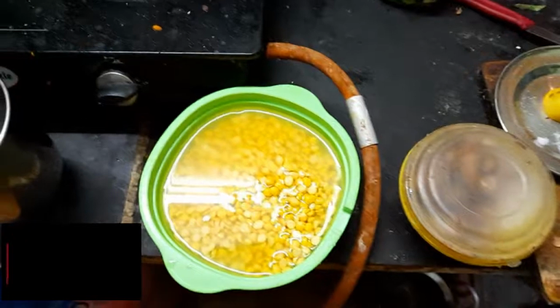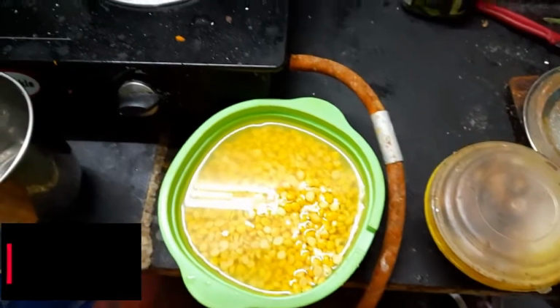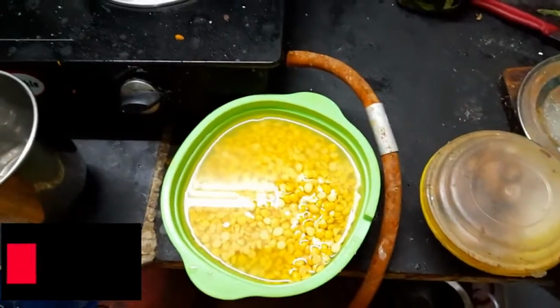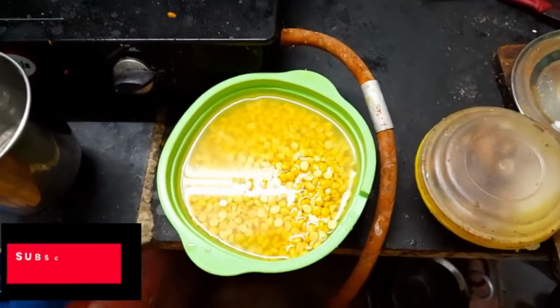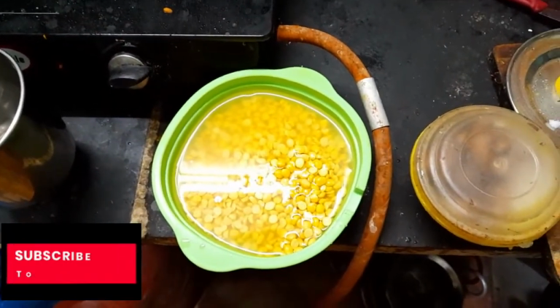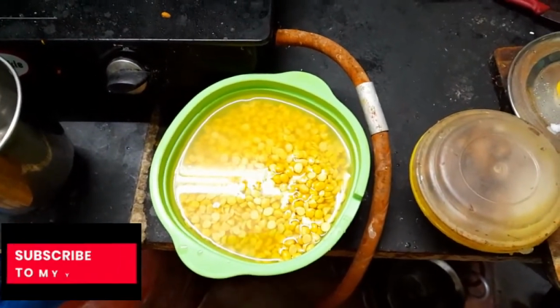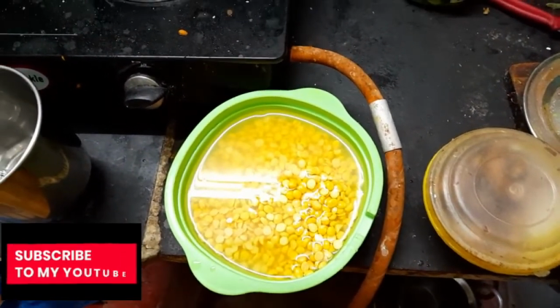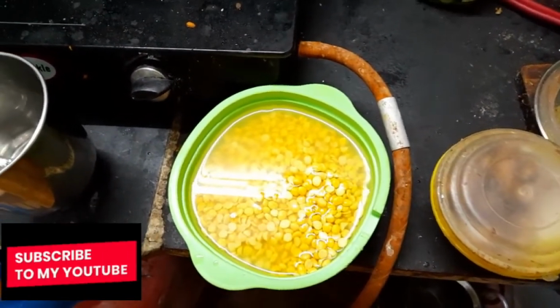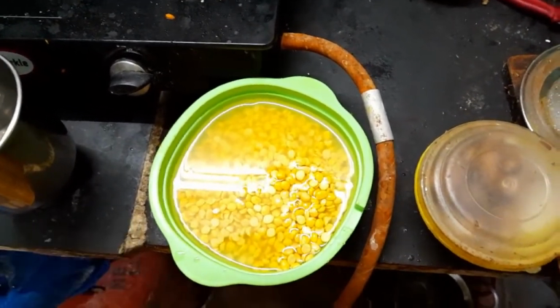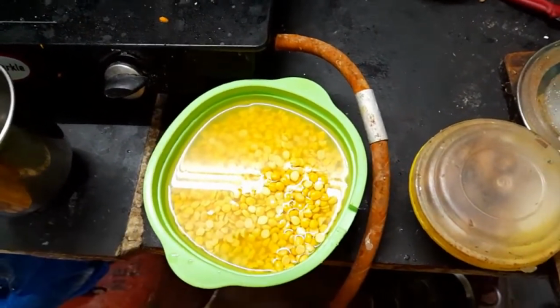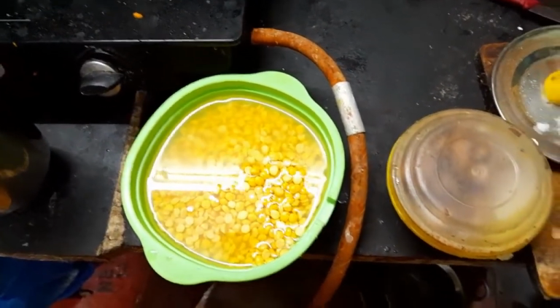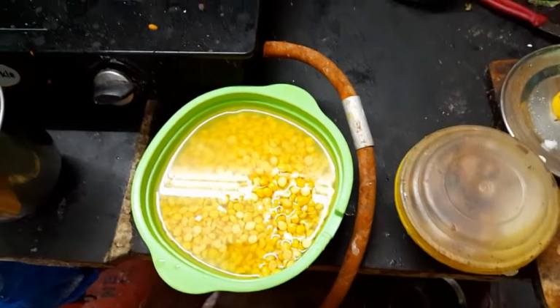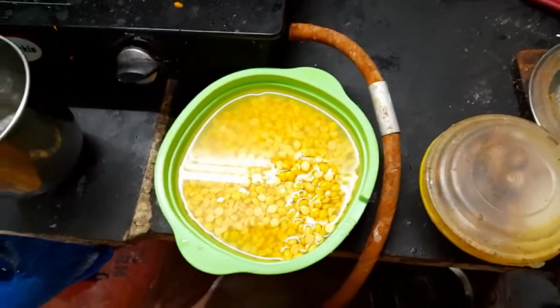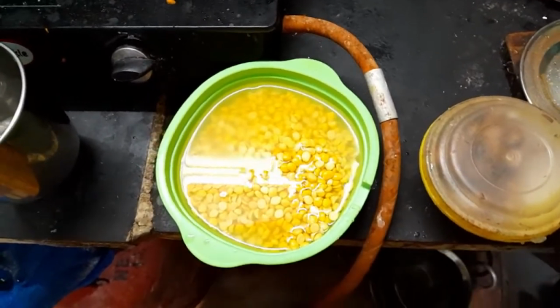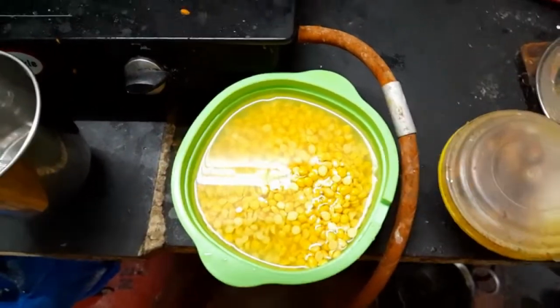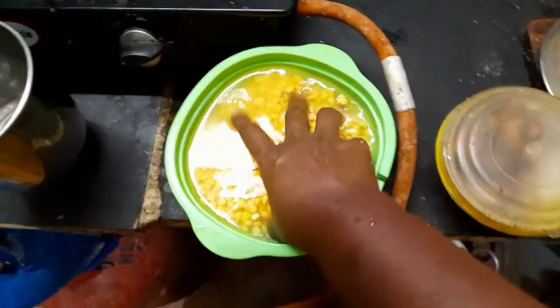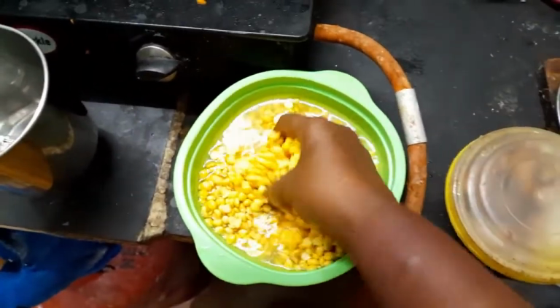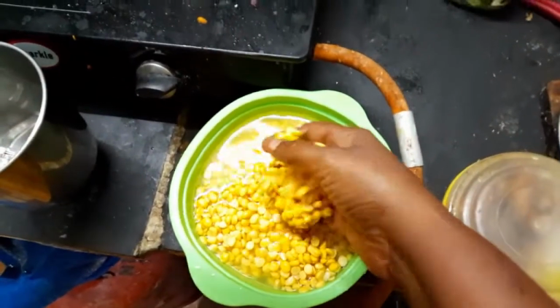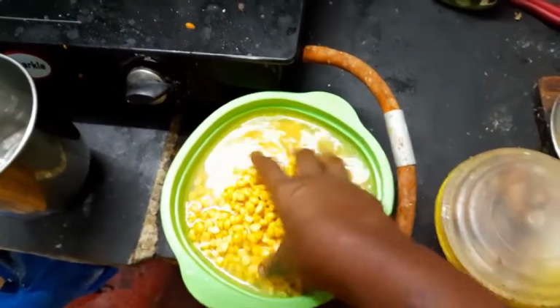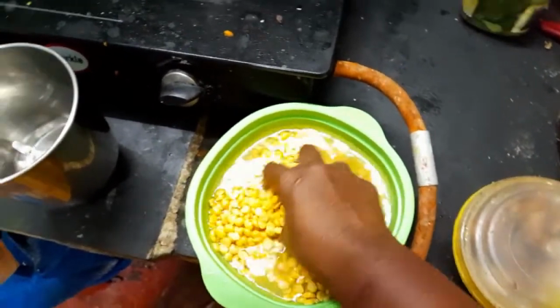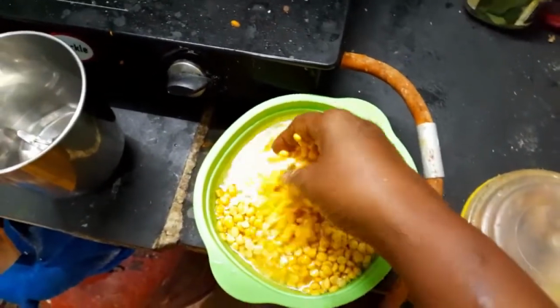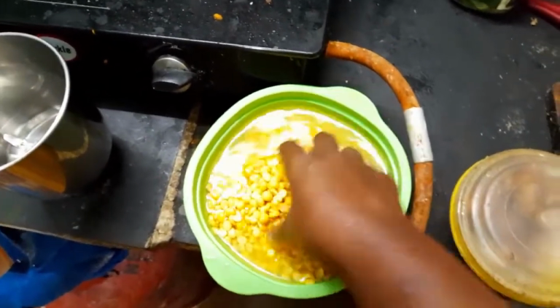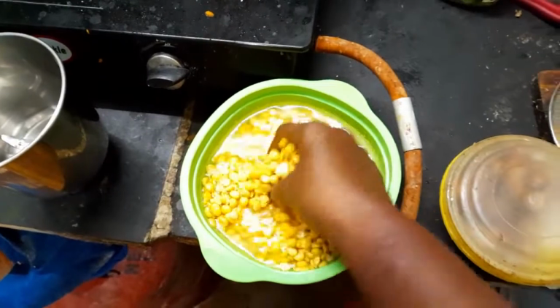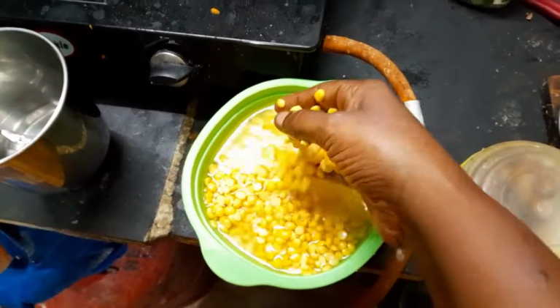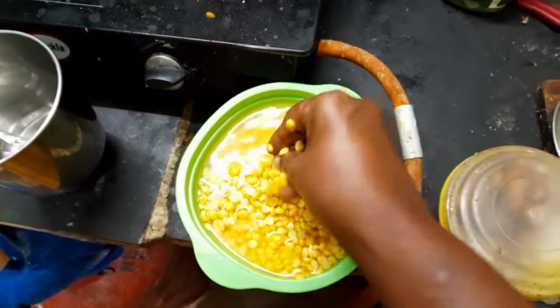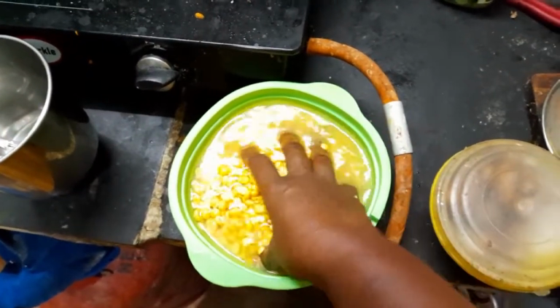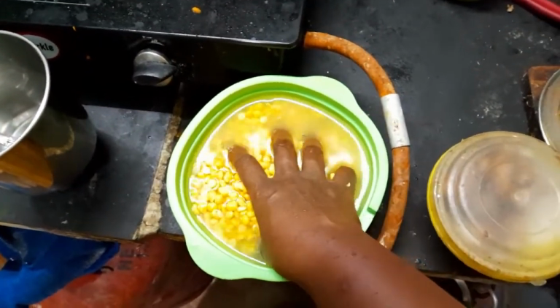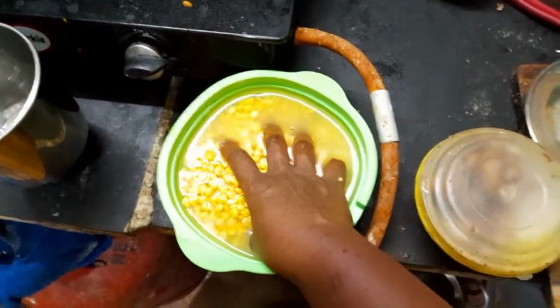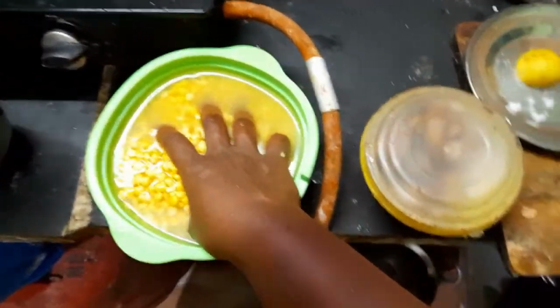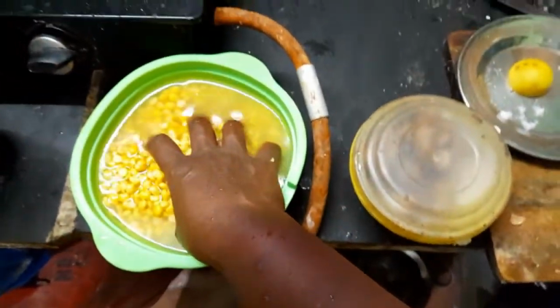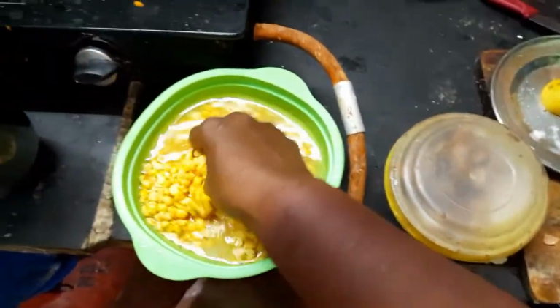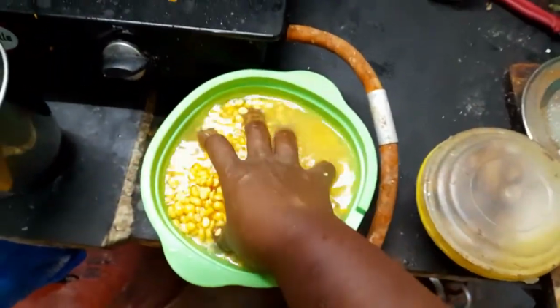Hello friends, welcome to your channel. I will tell you how I will cook this. My name is... and I will show you how I cook it.